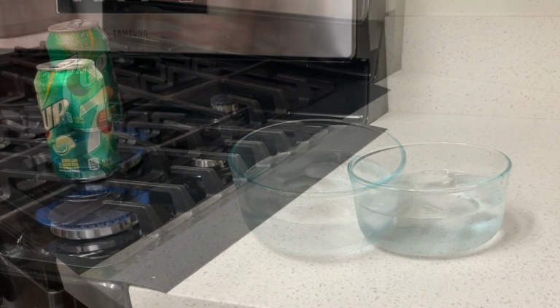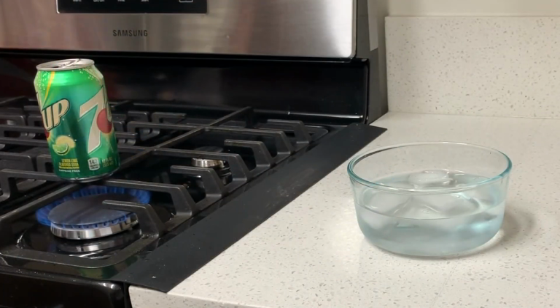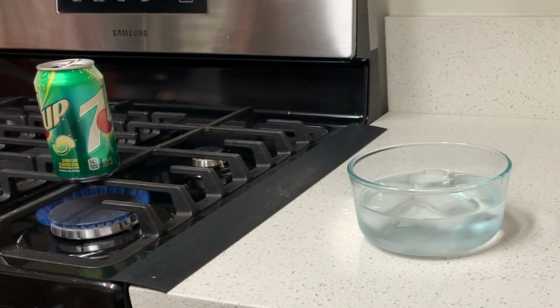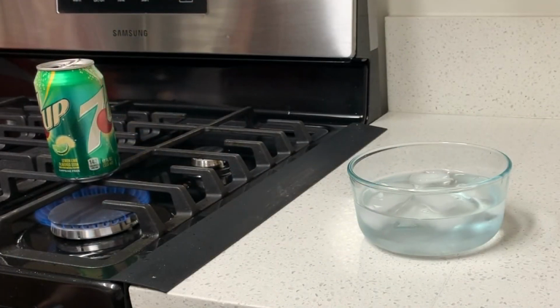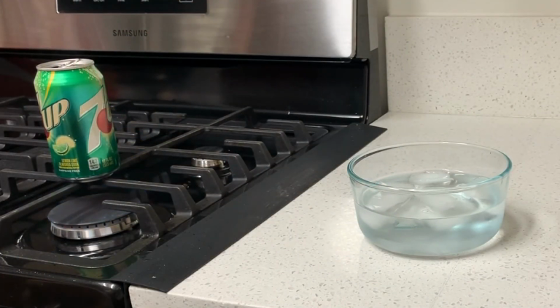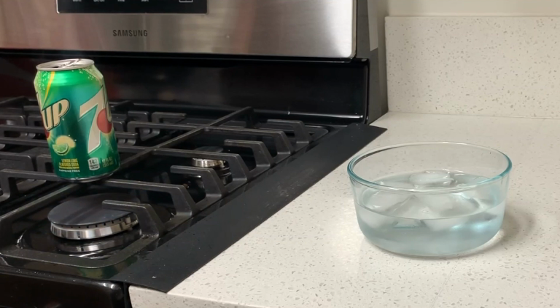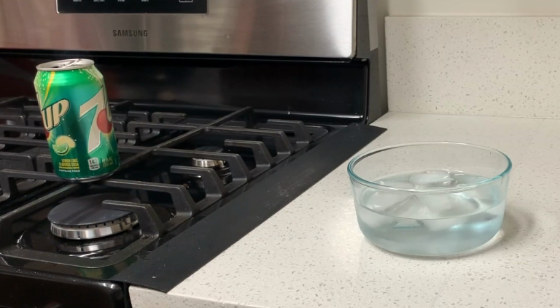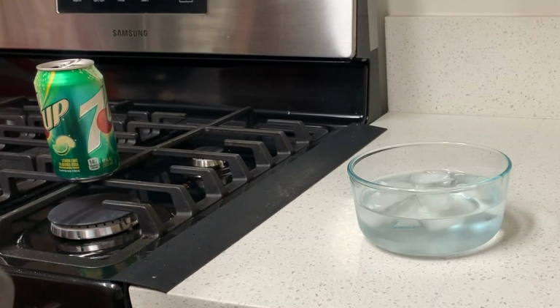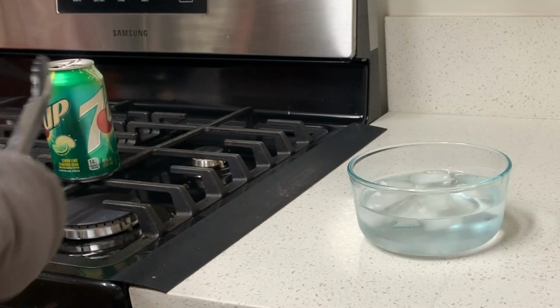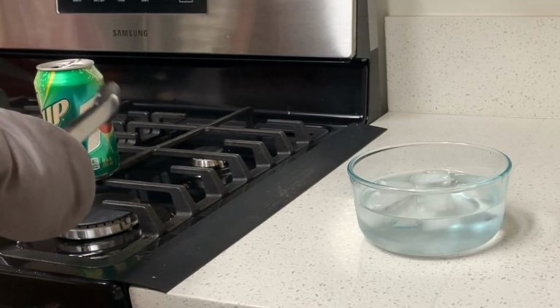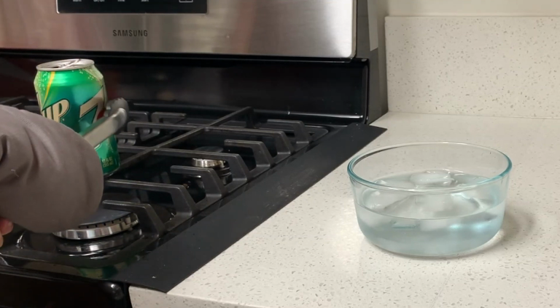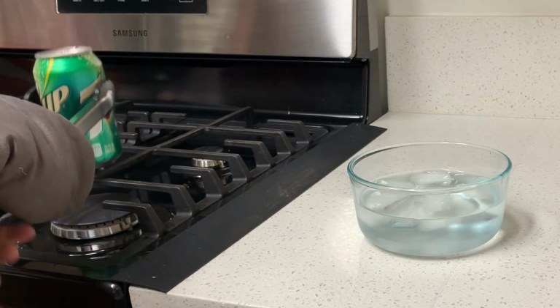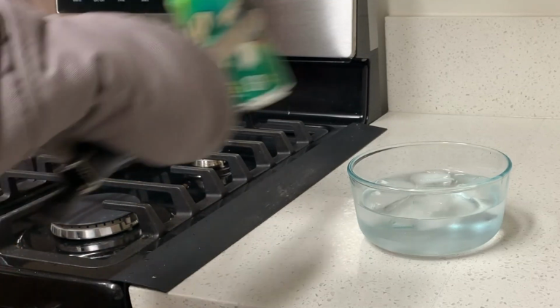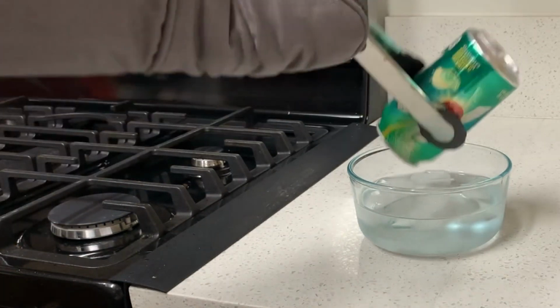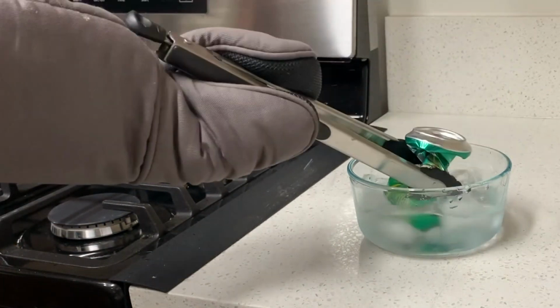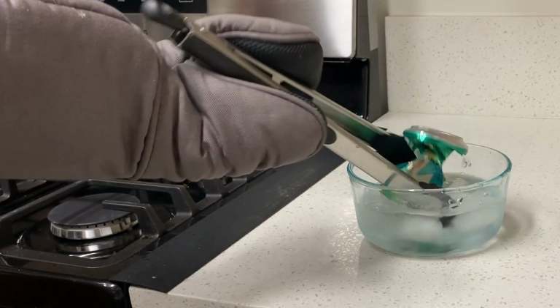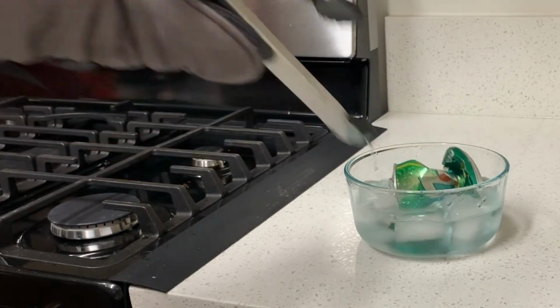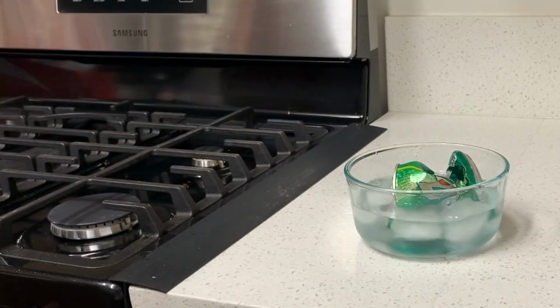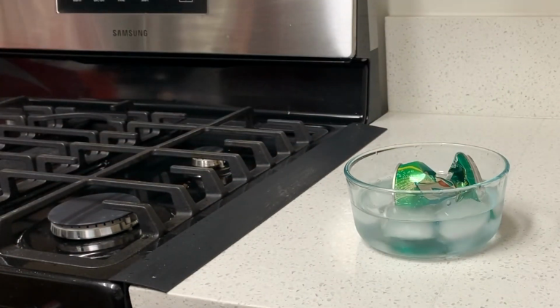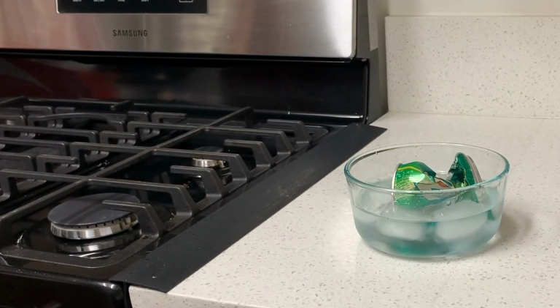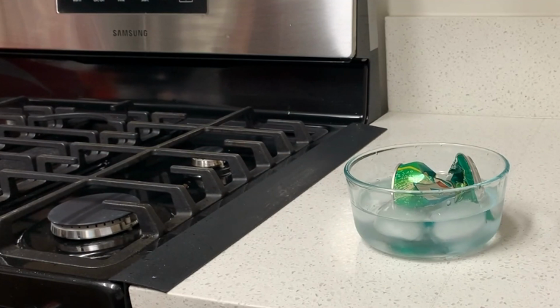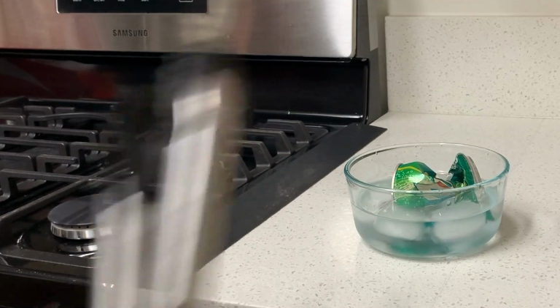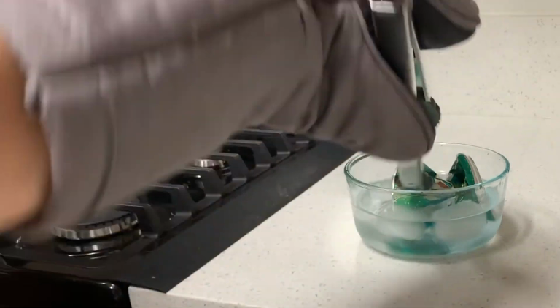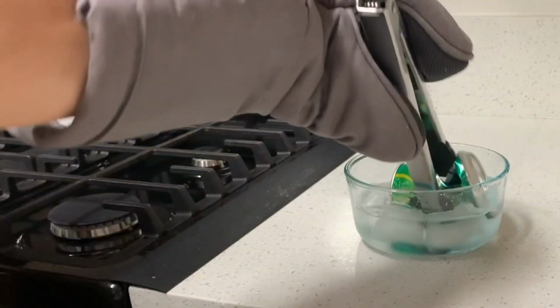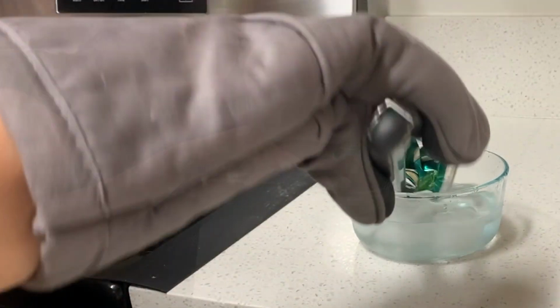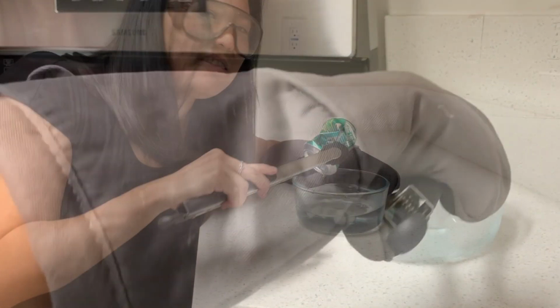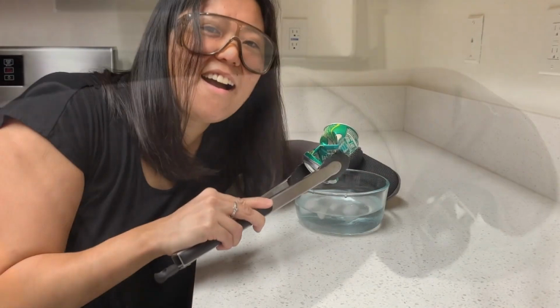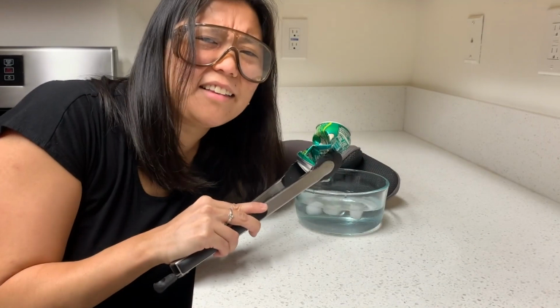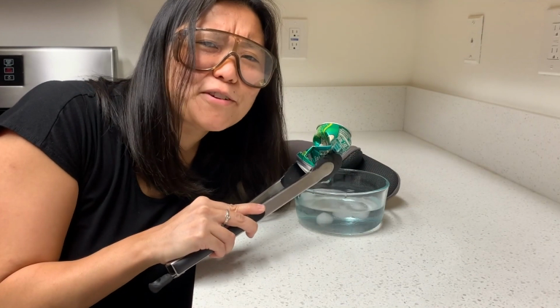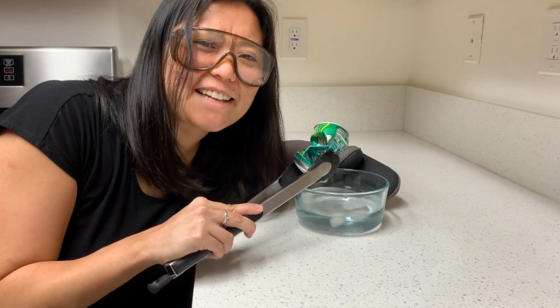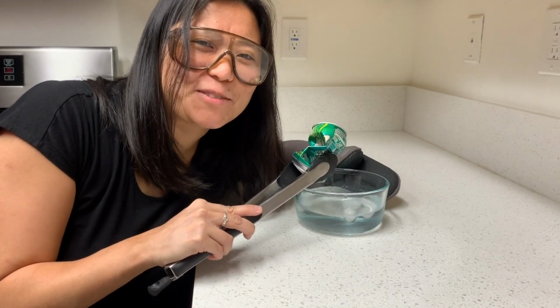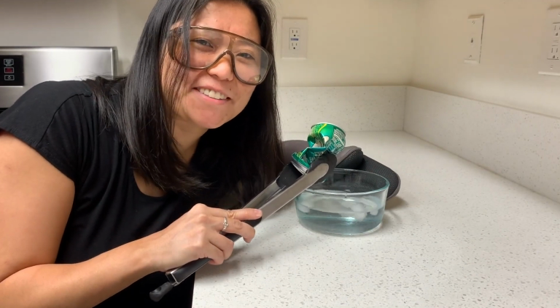We are going to turn off the heat and in one swift motion — I love it when science works.